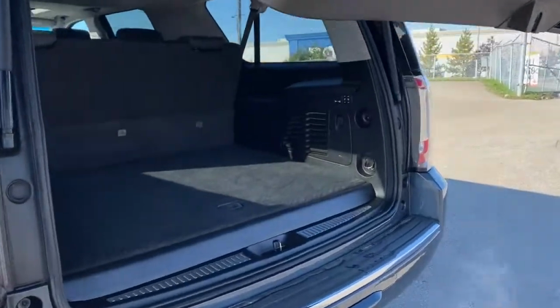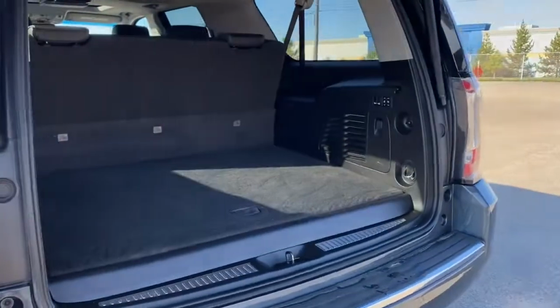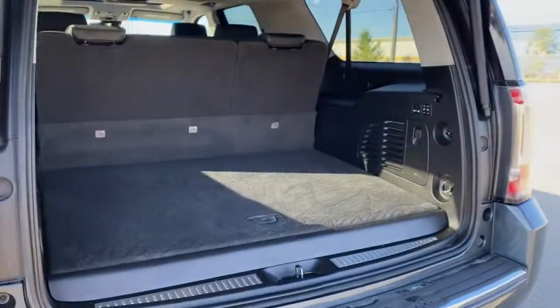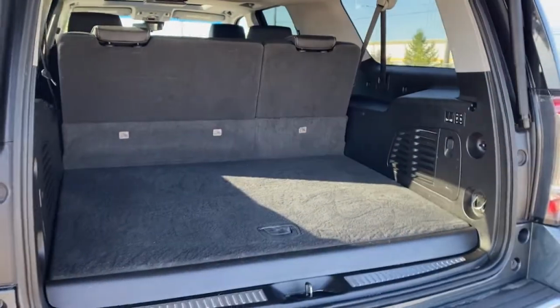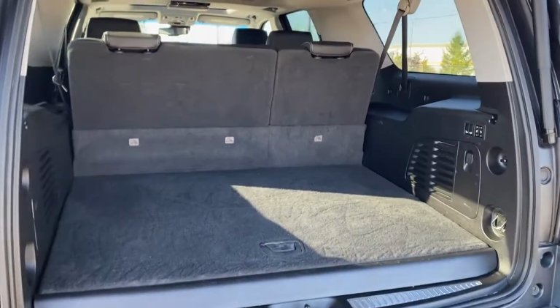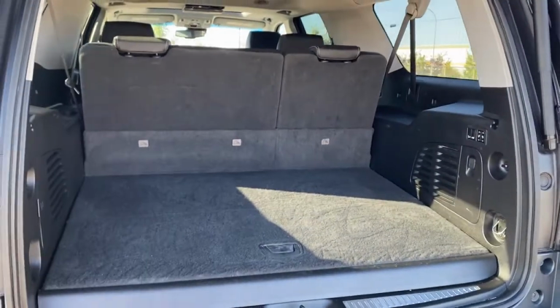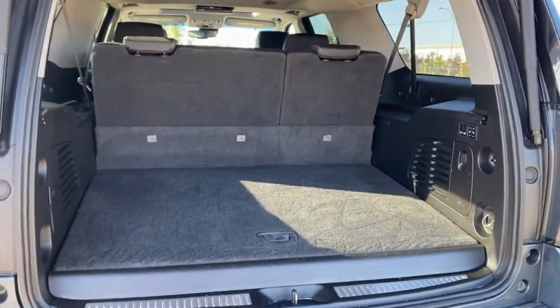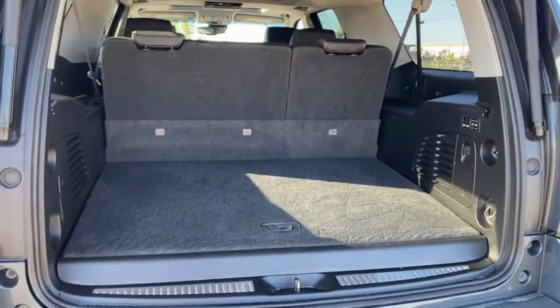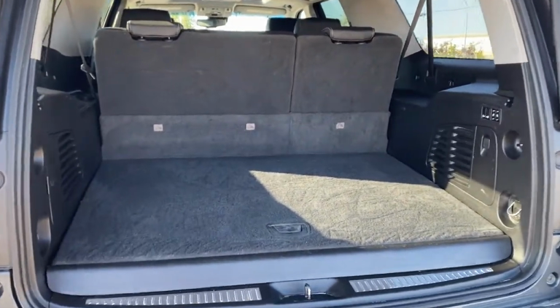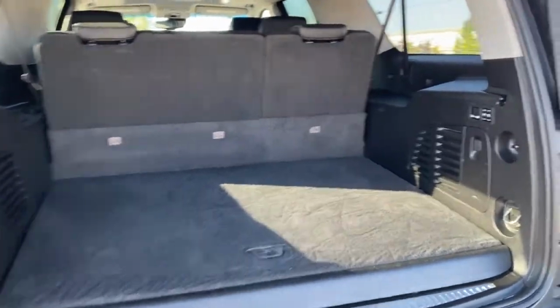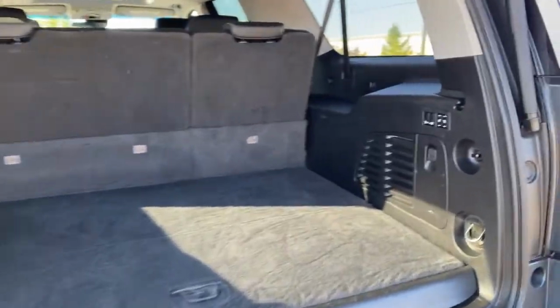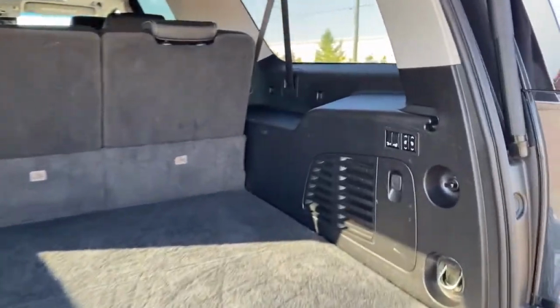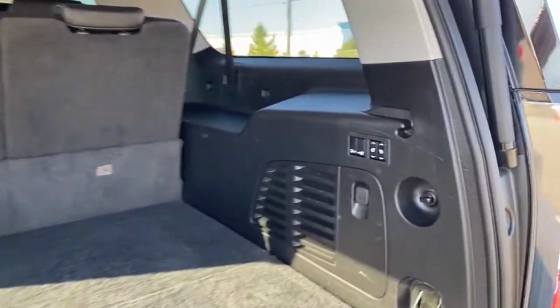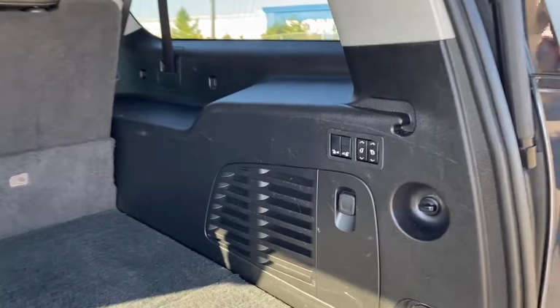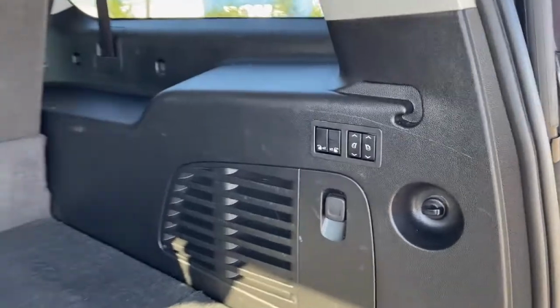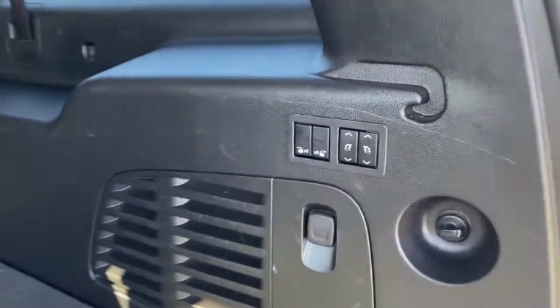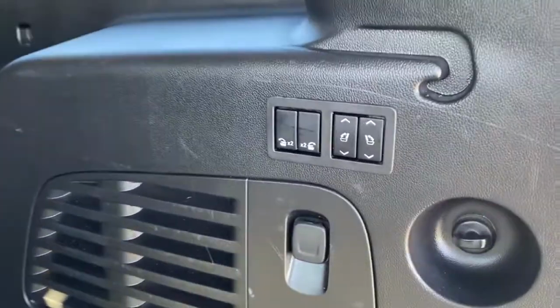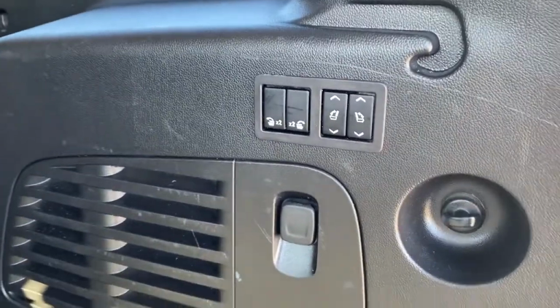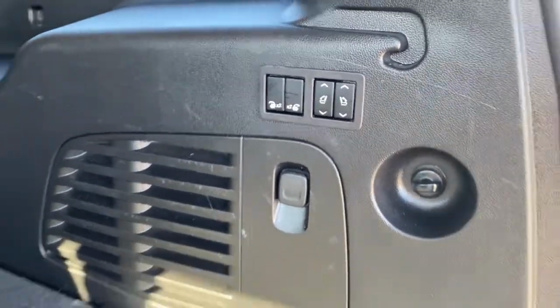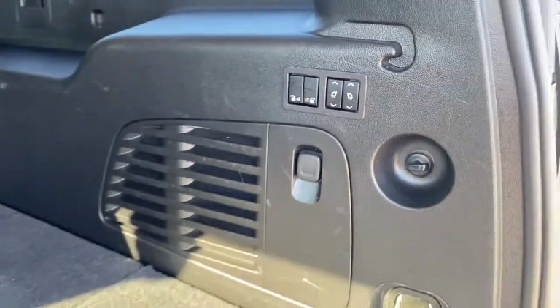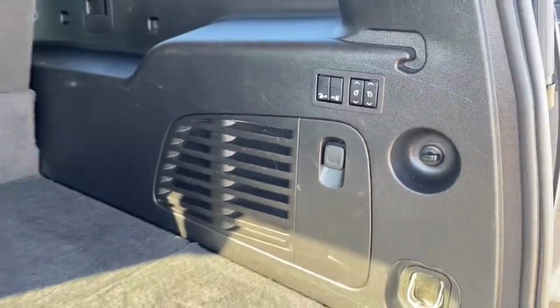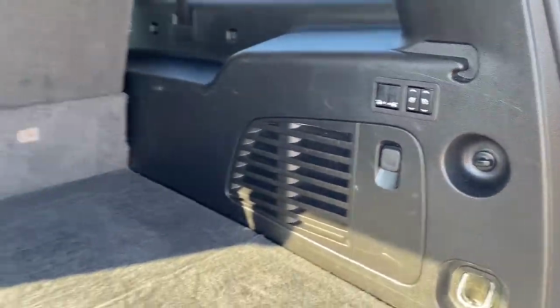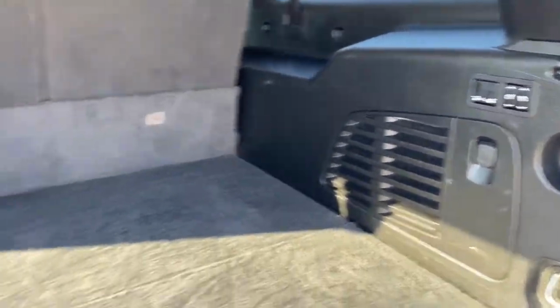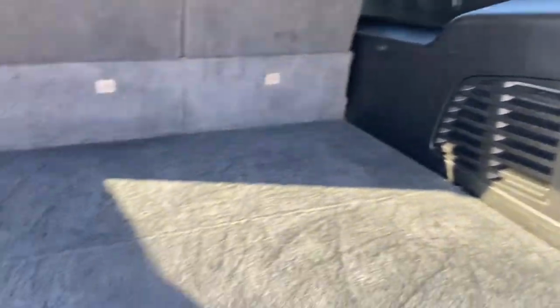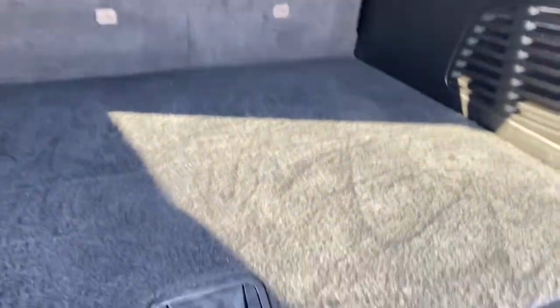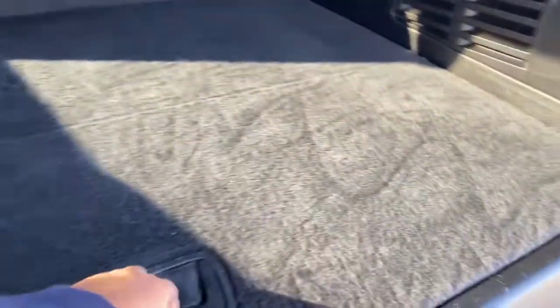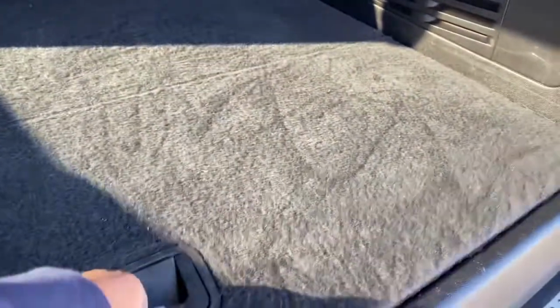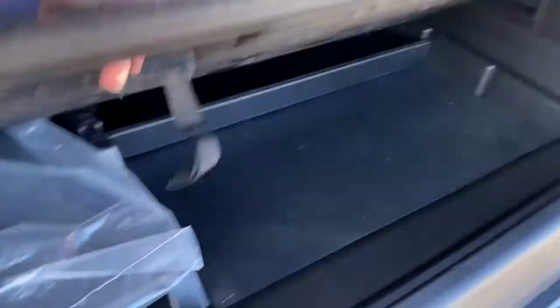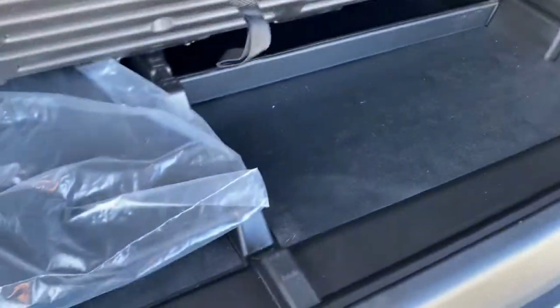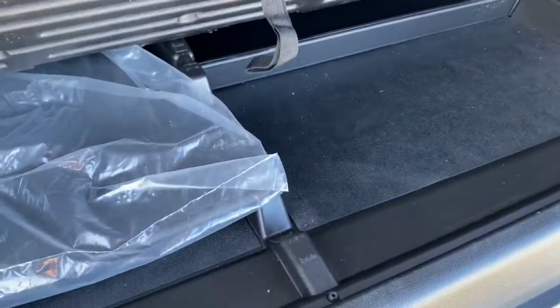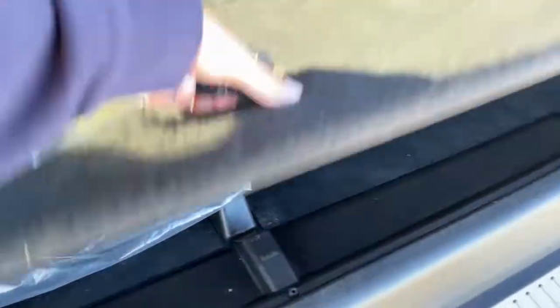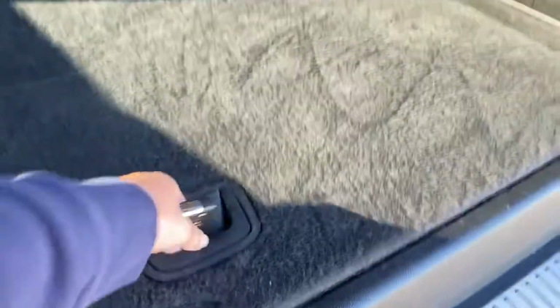In the trunk, we have plenty of cargo storage space, buttons to fold the second and third row seats down, a power plug-in, cargo hooks, and a storage compartment down below.